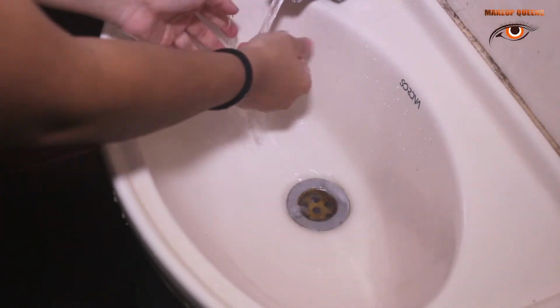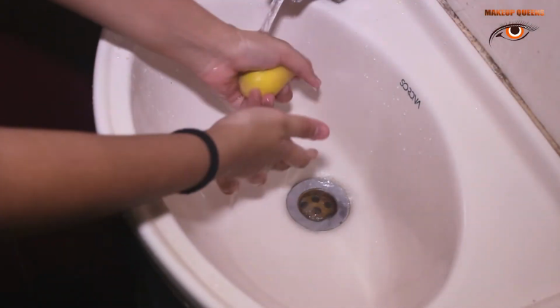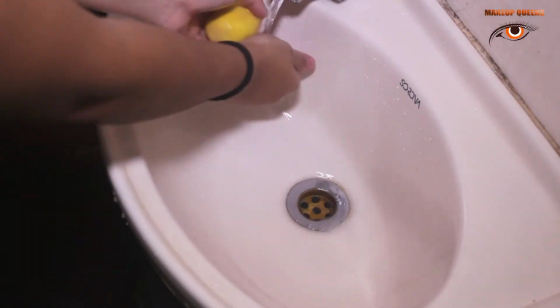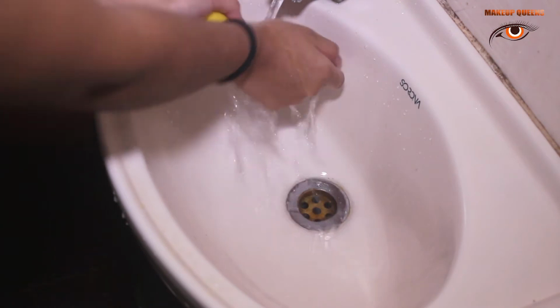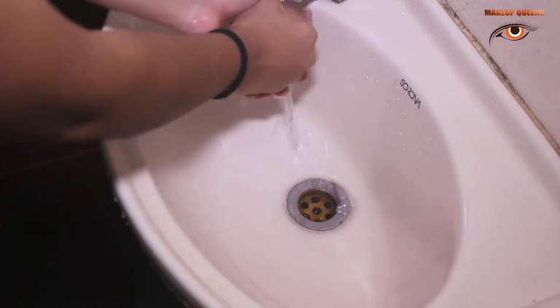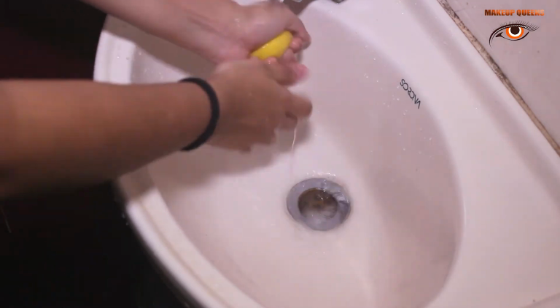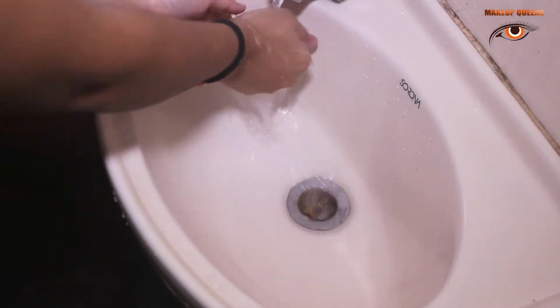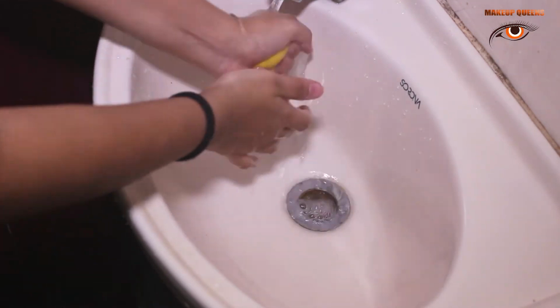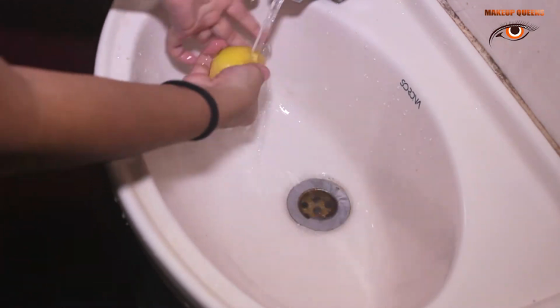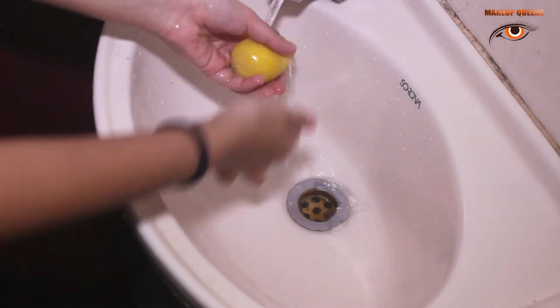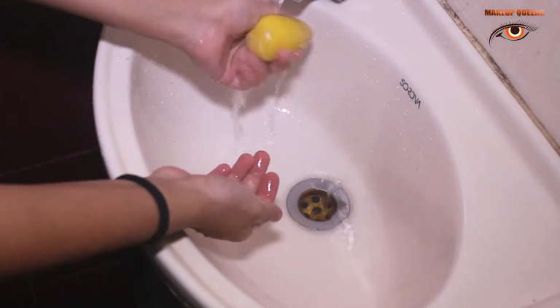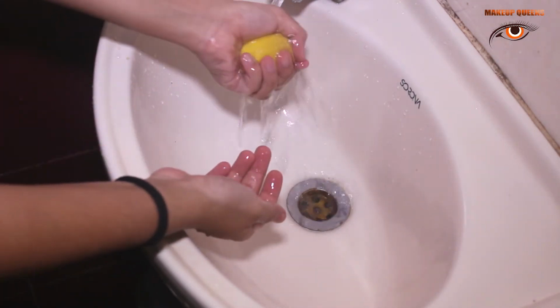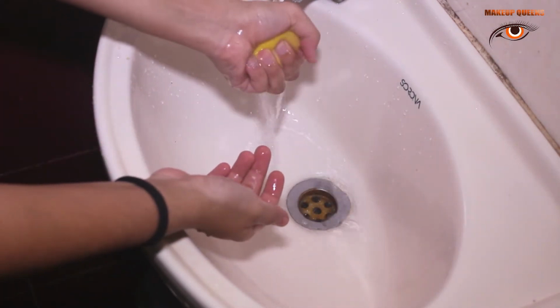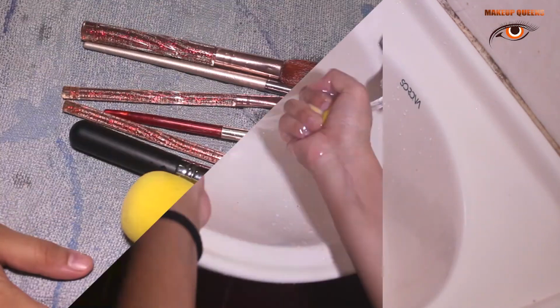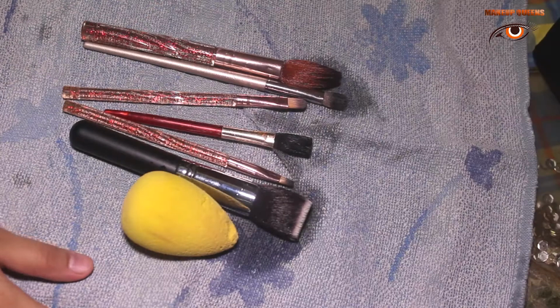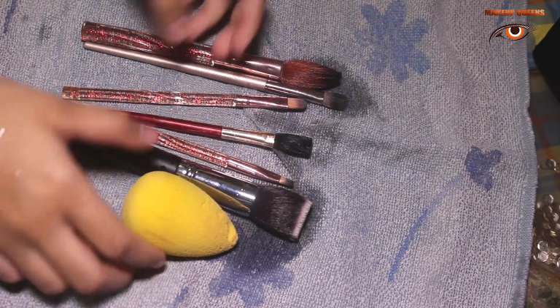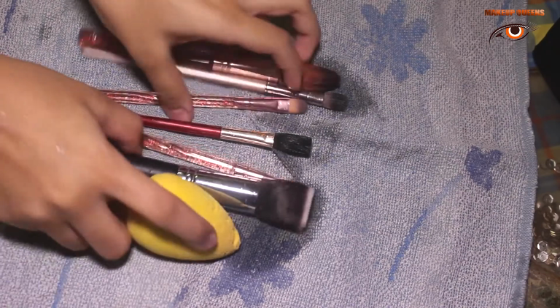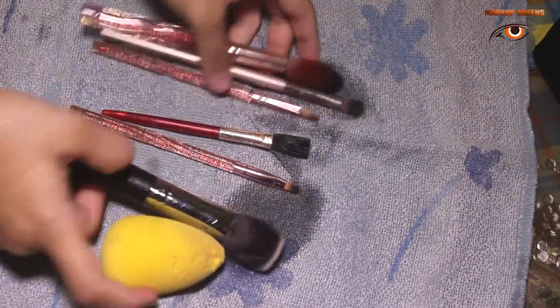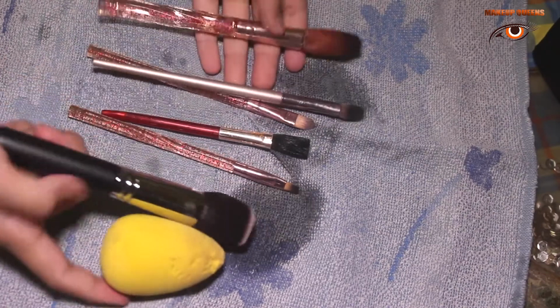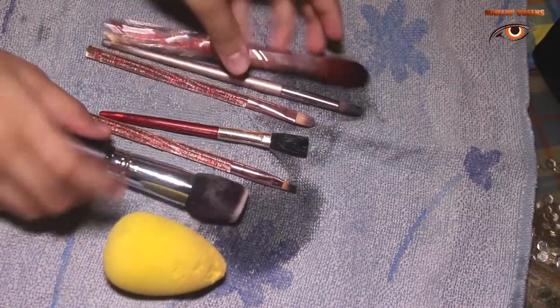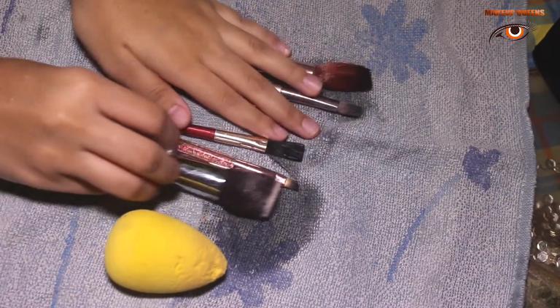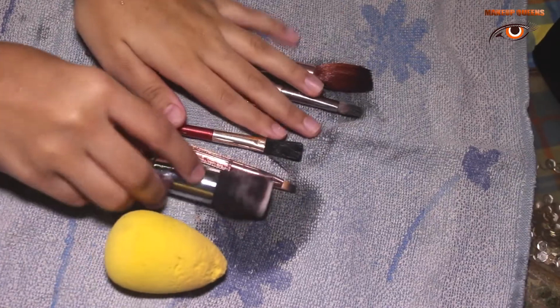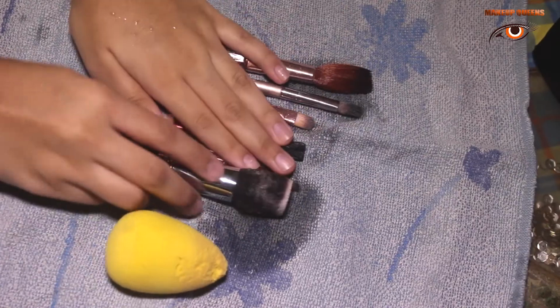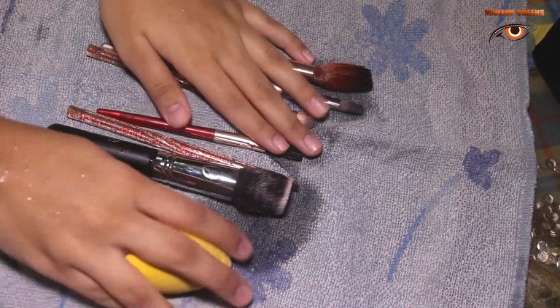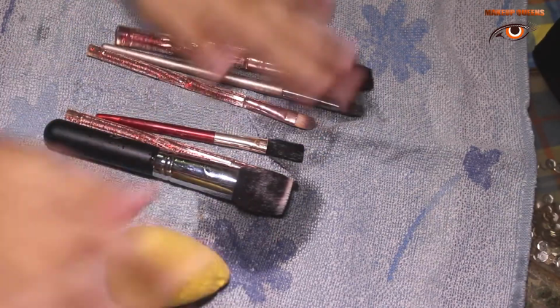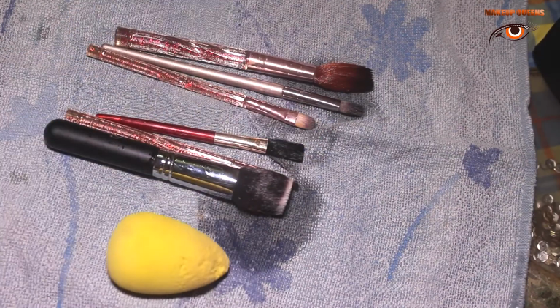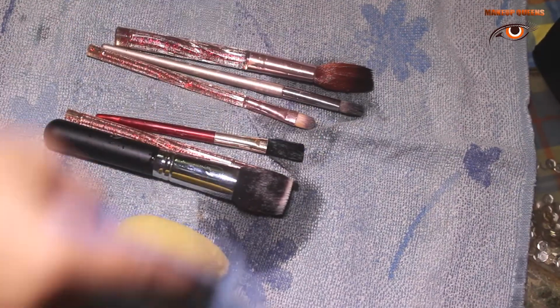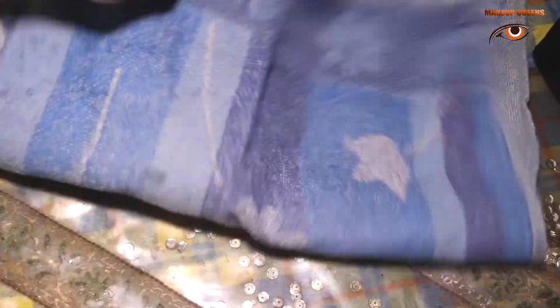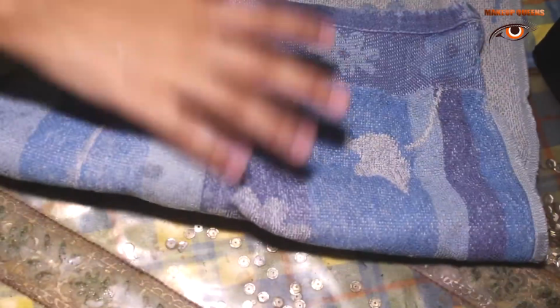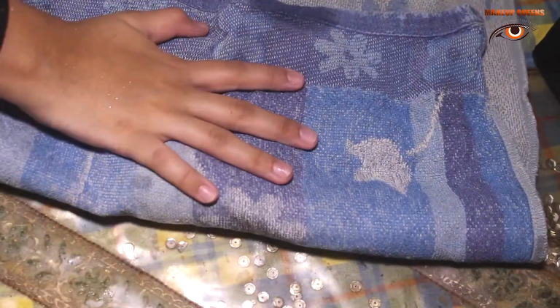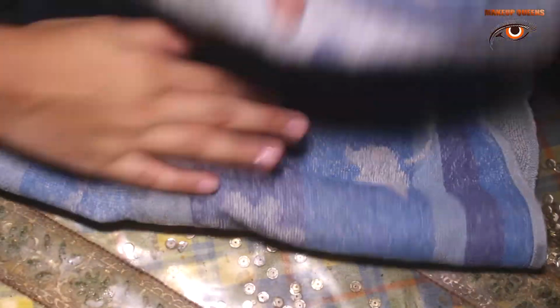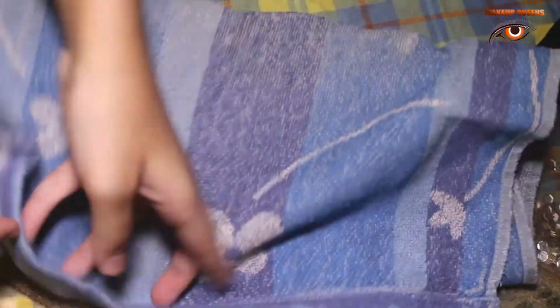Last is my beauty blender. Finally, take a small towel or a cloth and put your brushes on it to dry.